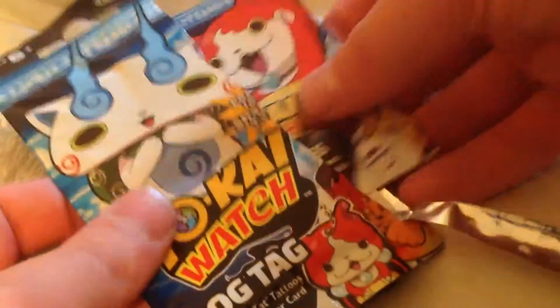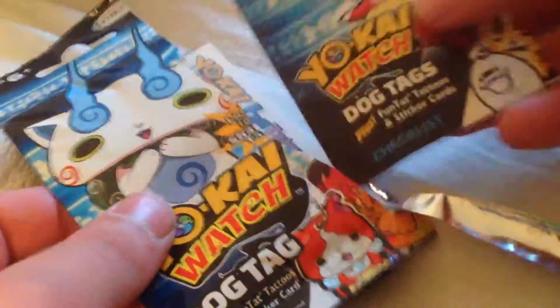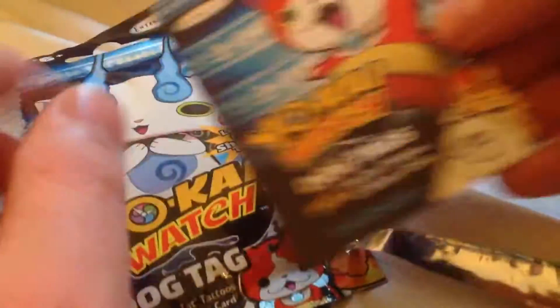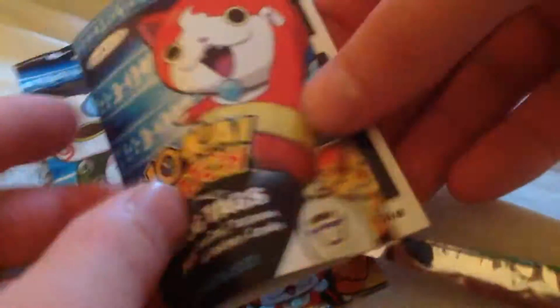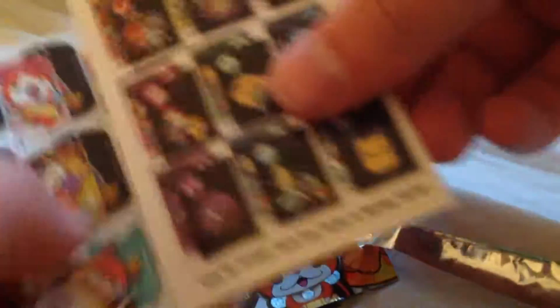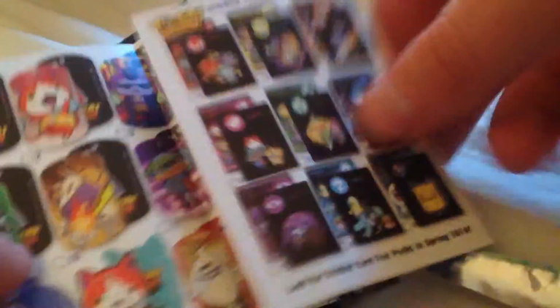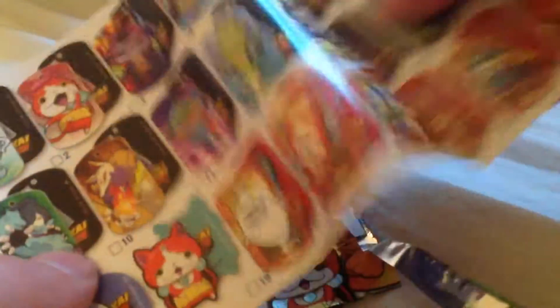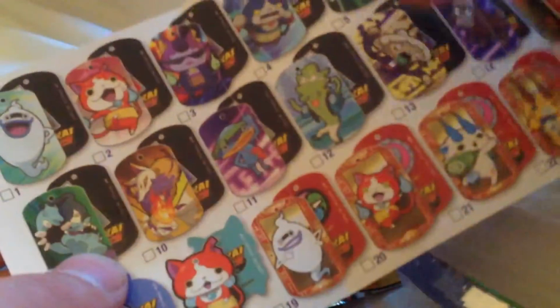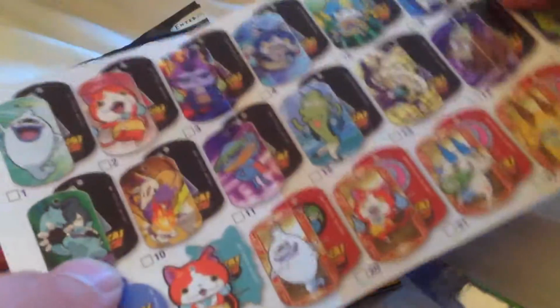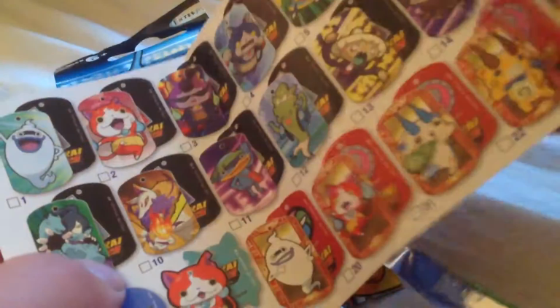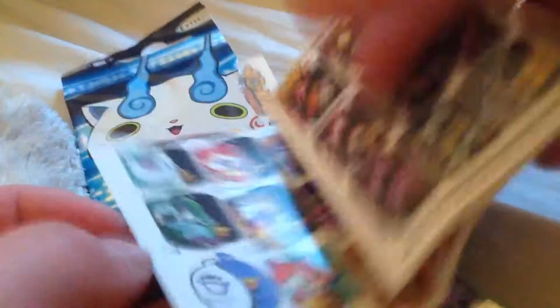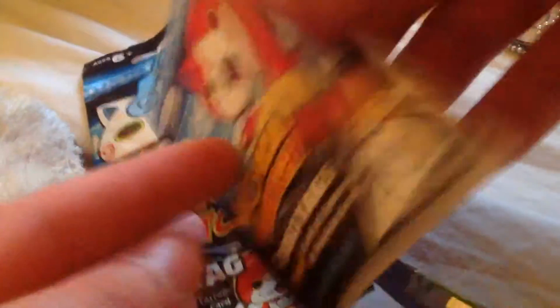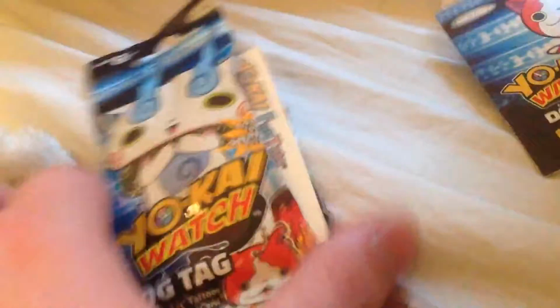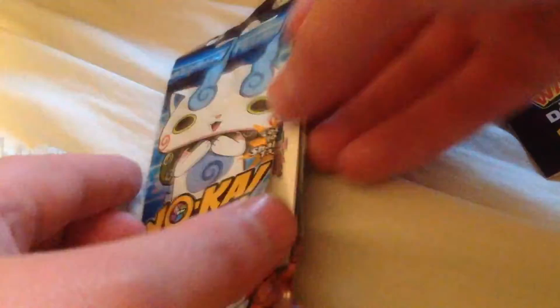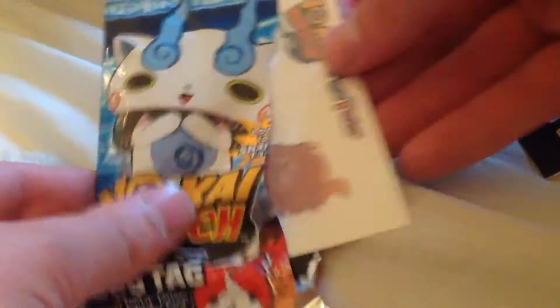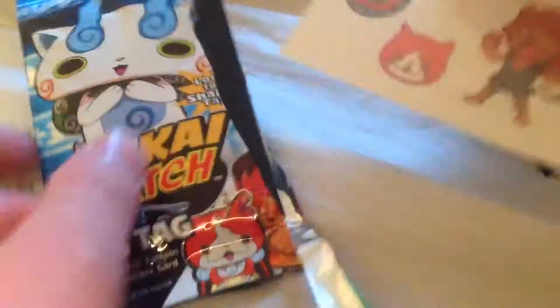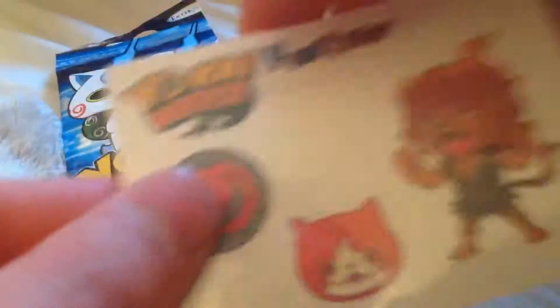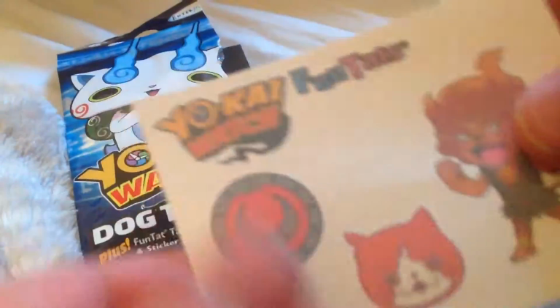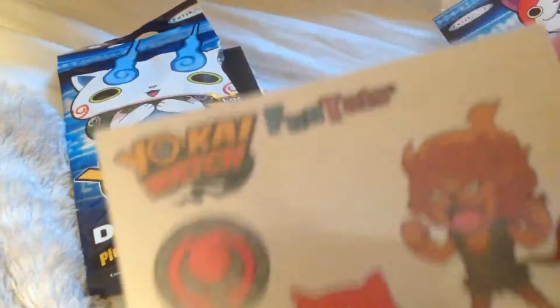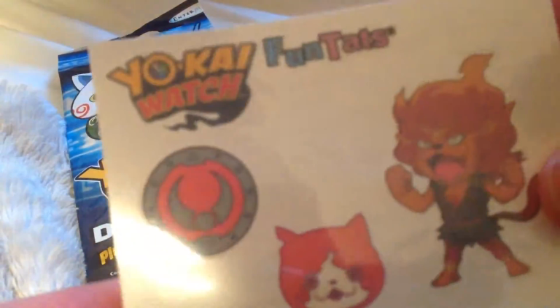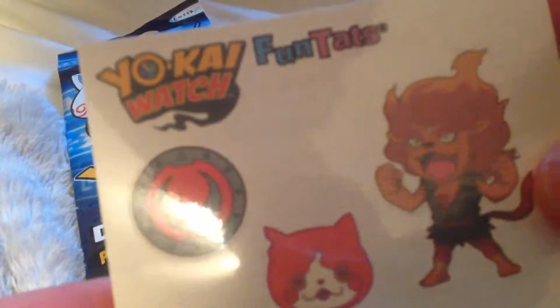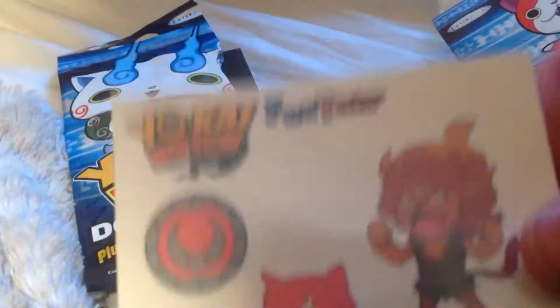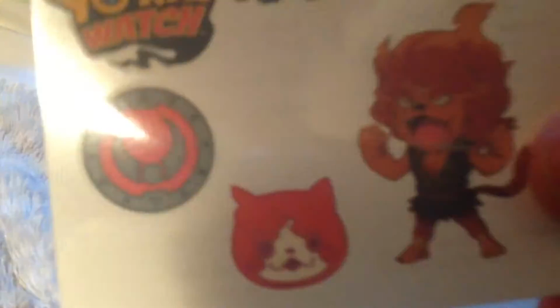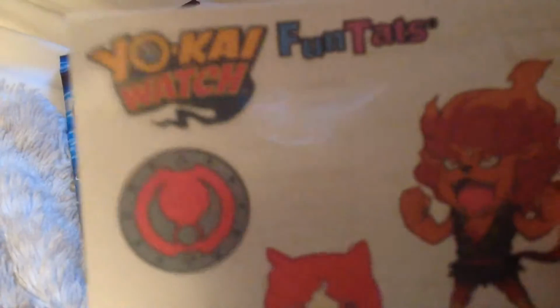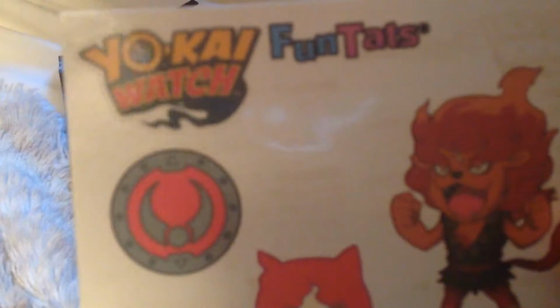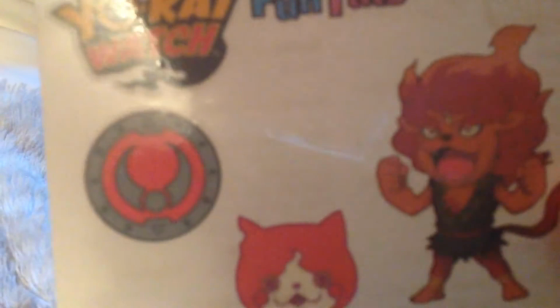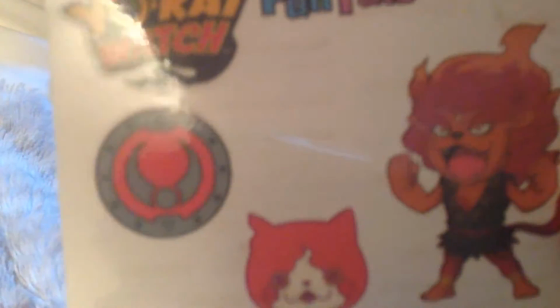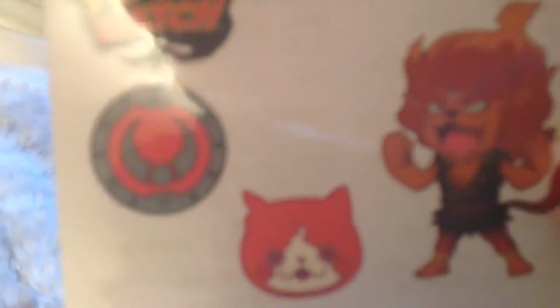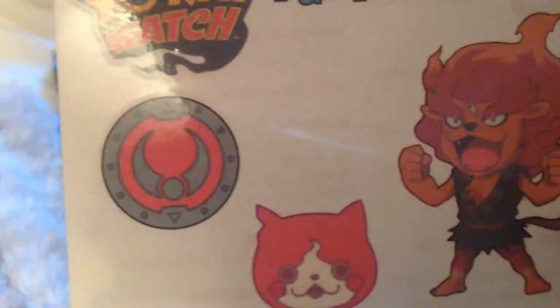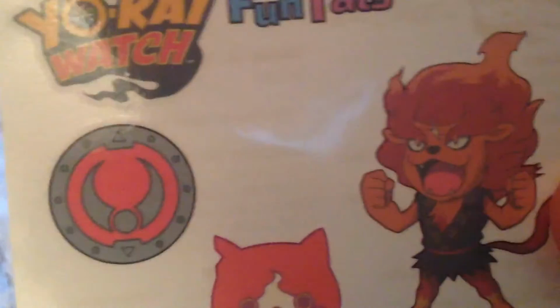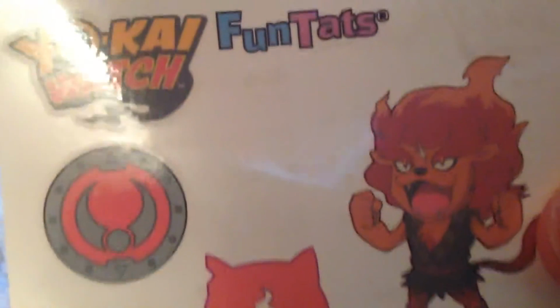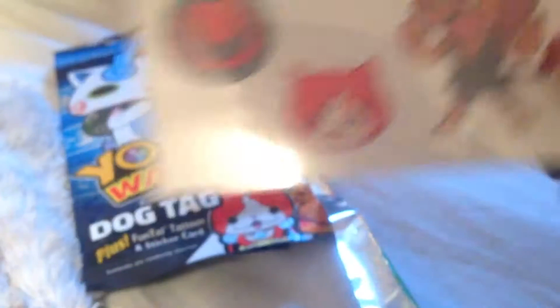So we had Whisper. These are like the dog tags here. We have some tattoos. That's cool.